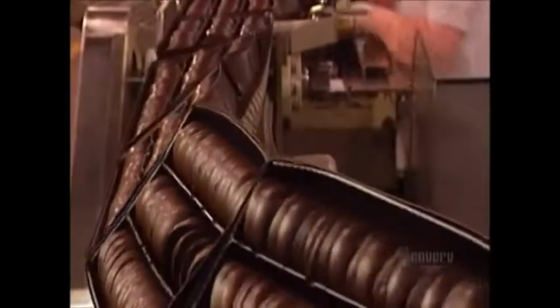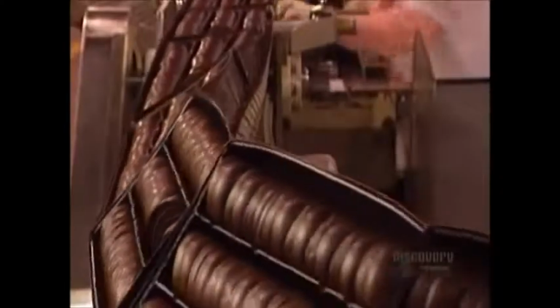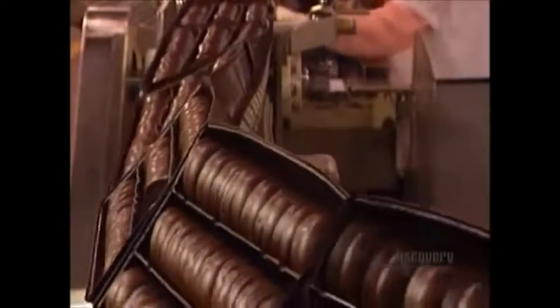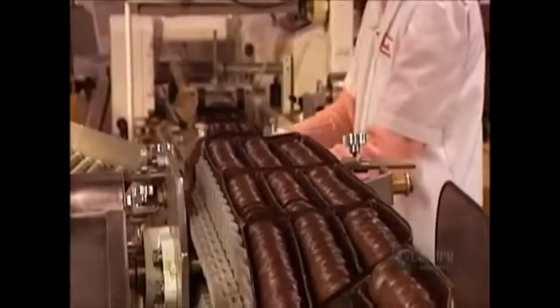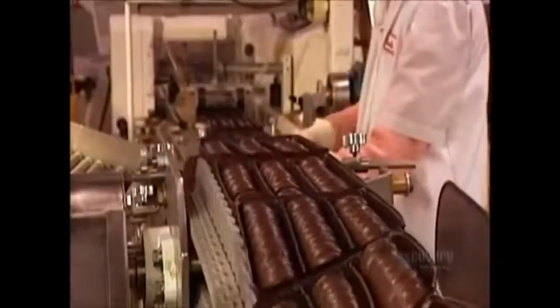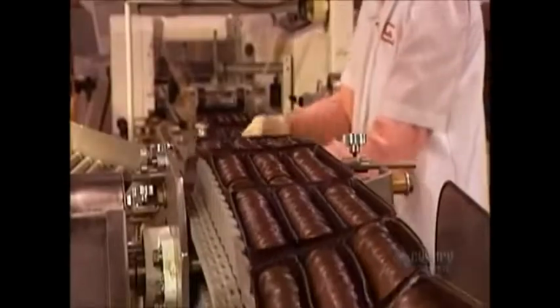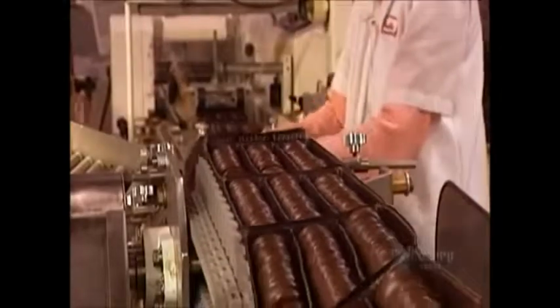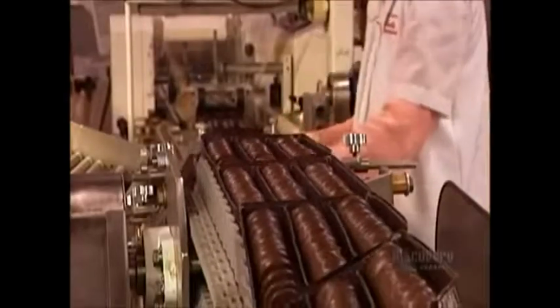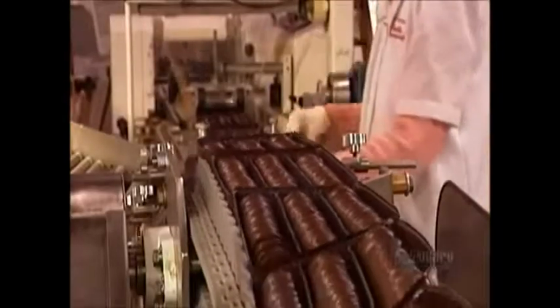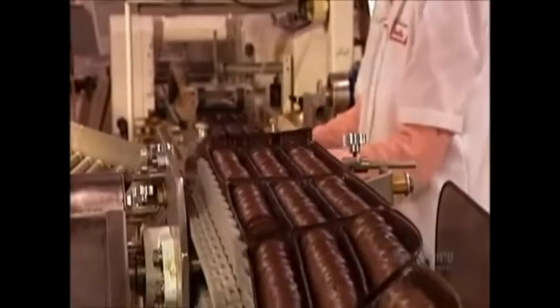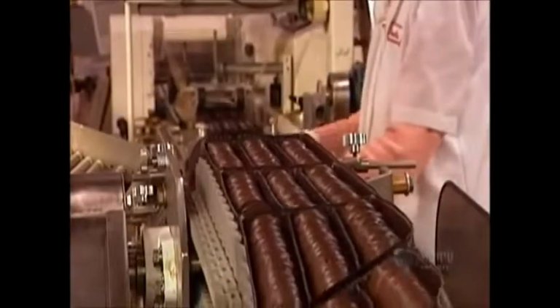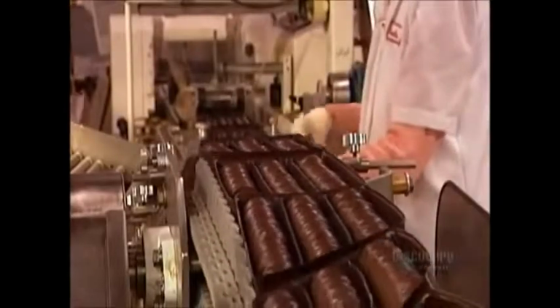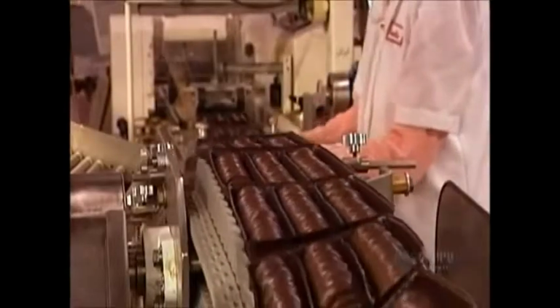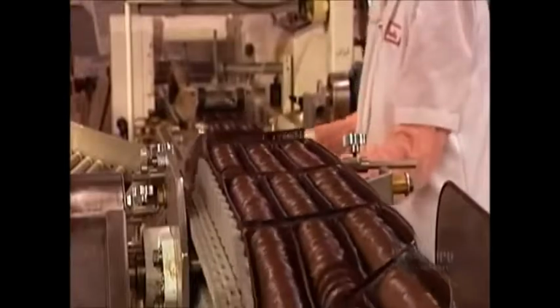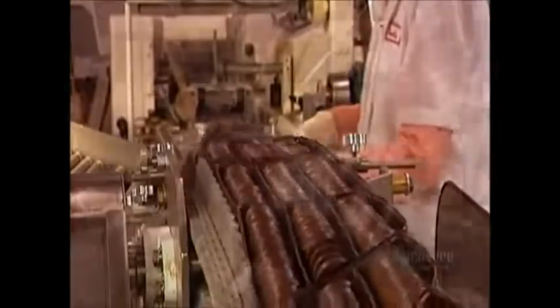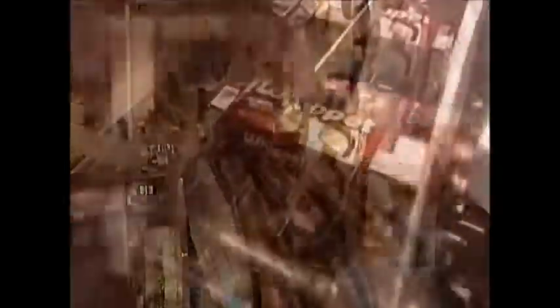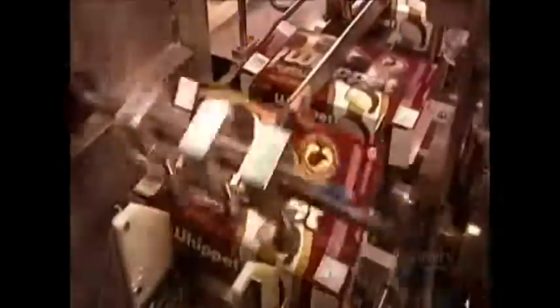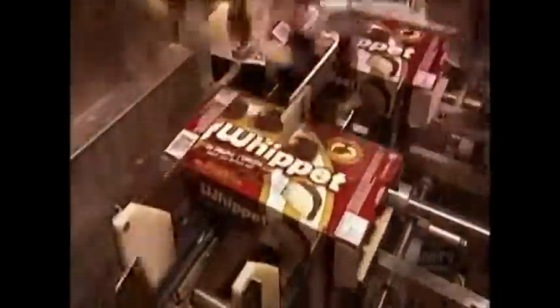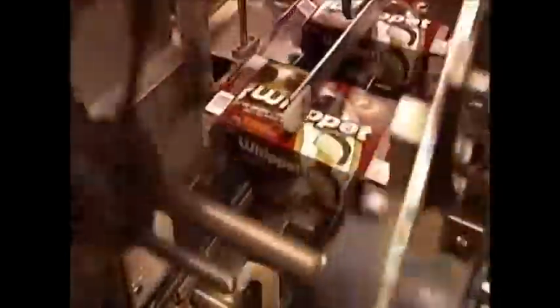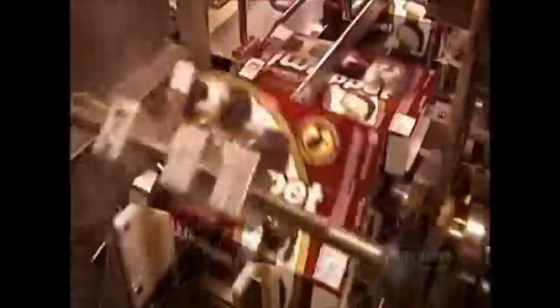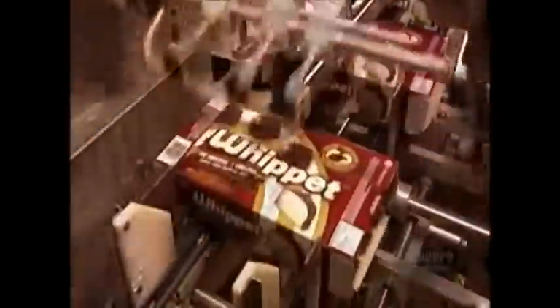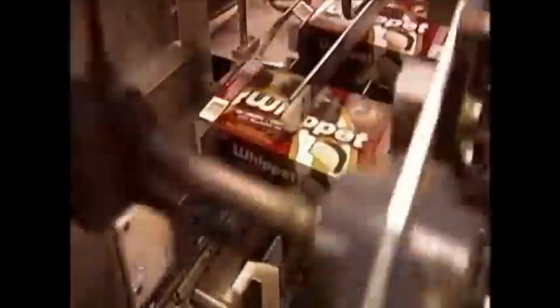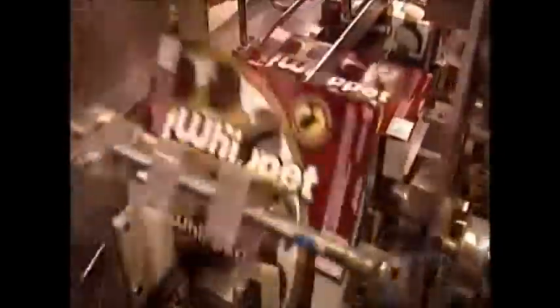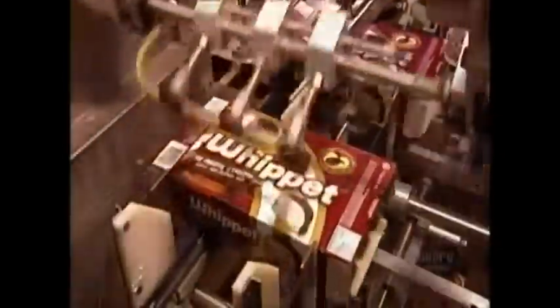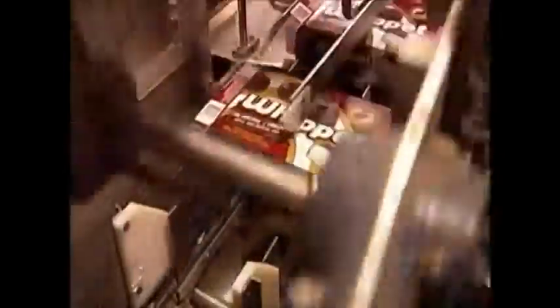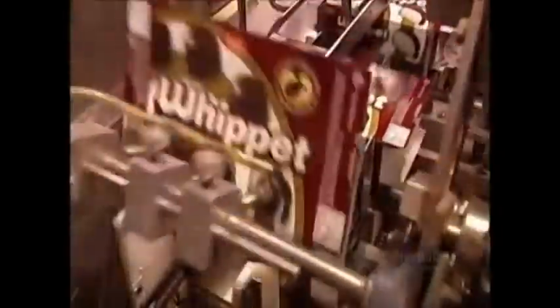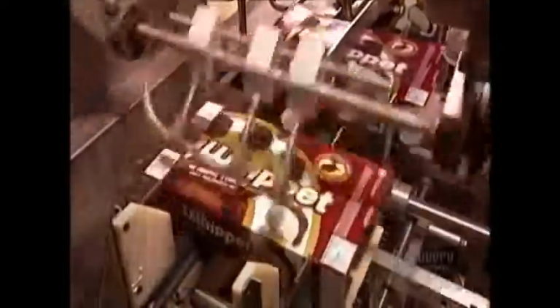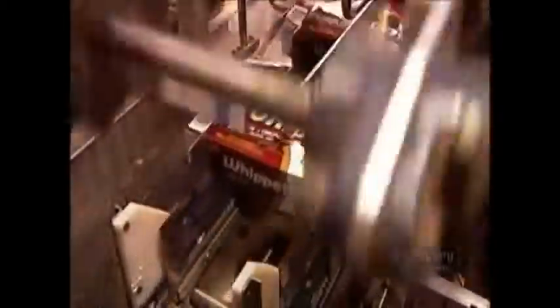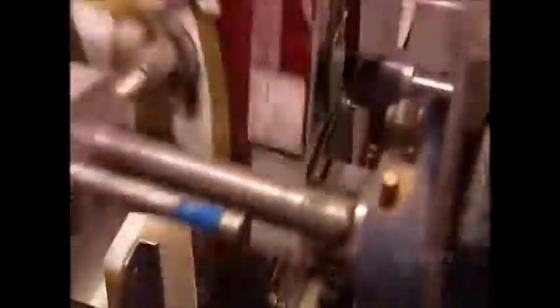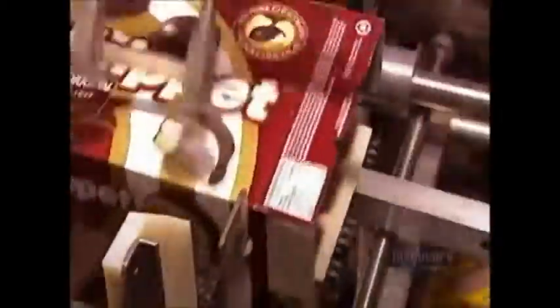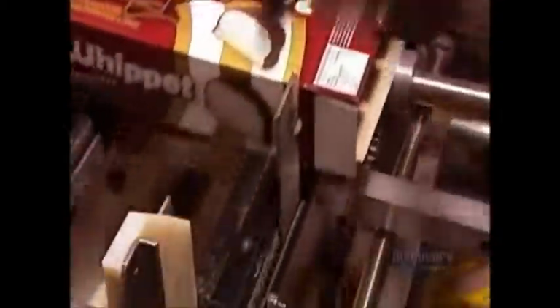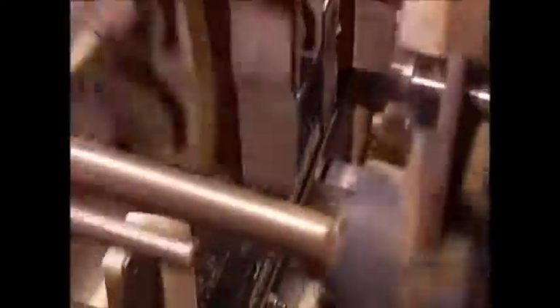The trays pass through a machine that wraps them in plastic film. This keeps the cookies fresh and also prevents them from falling out of the tray. Meanwhile, another machine assembles the boxes.